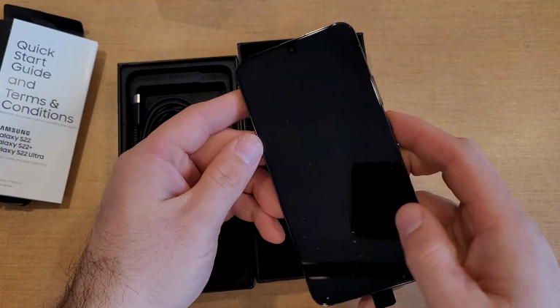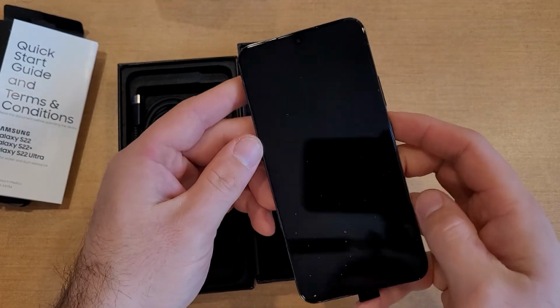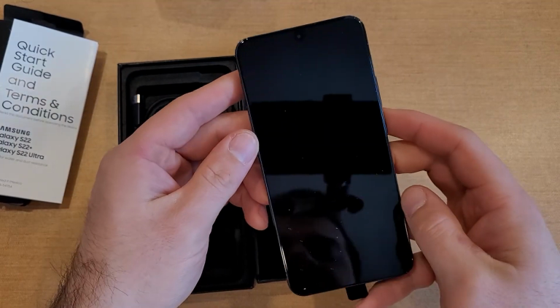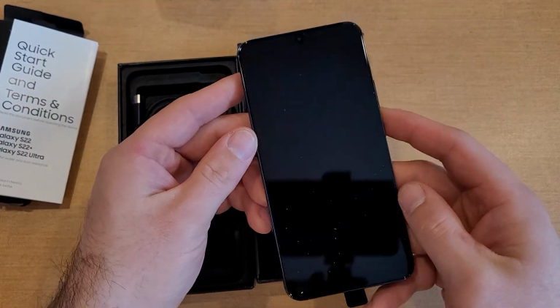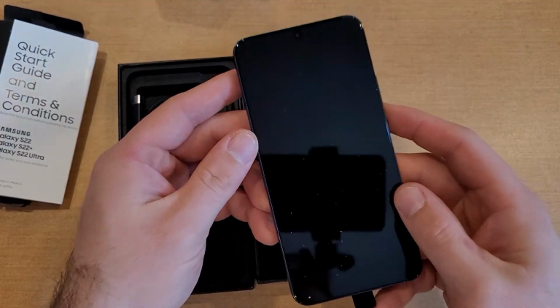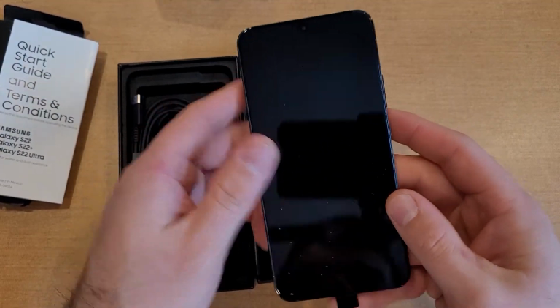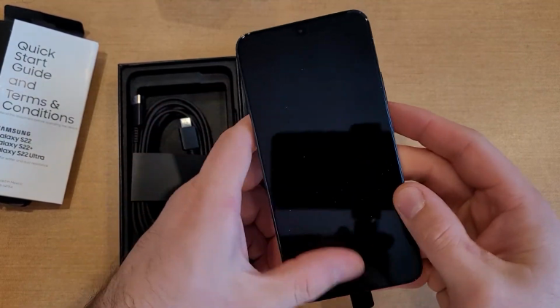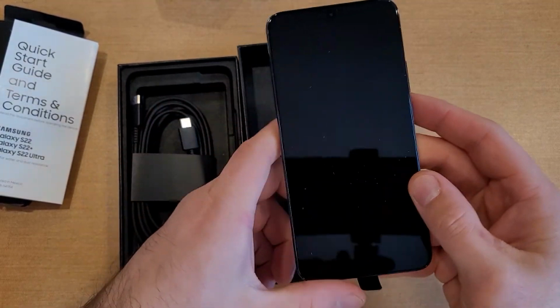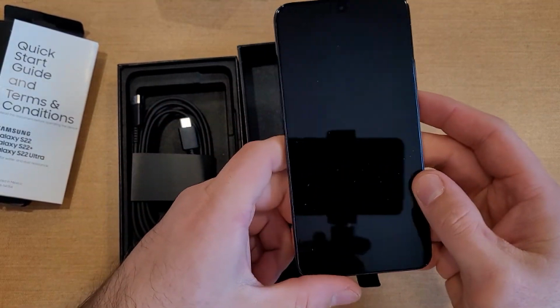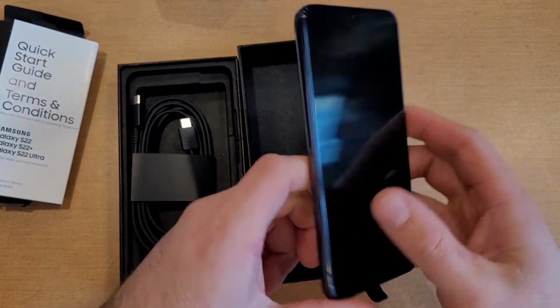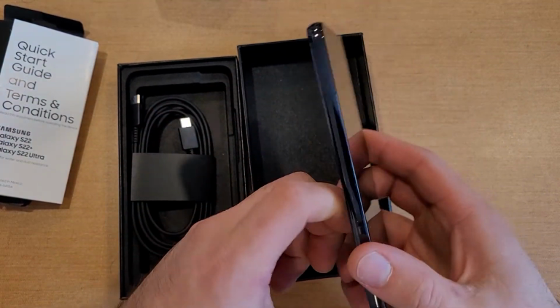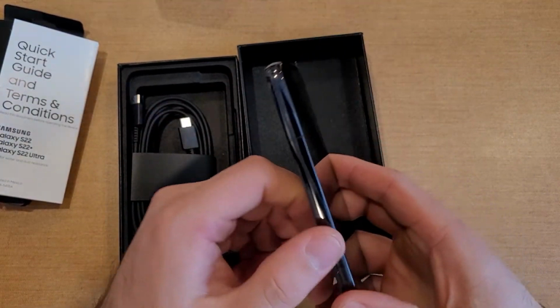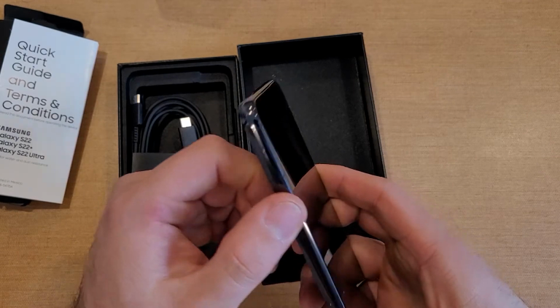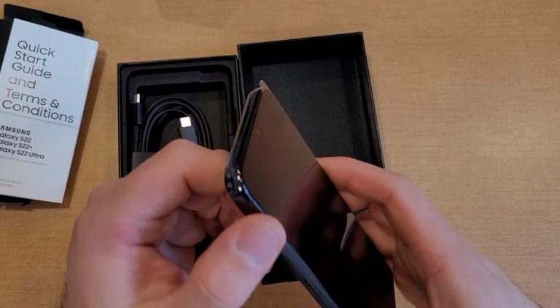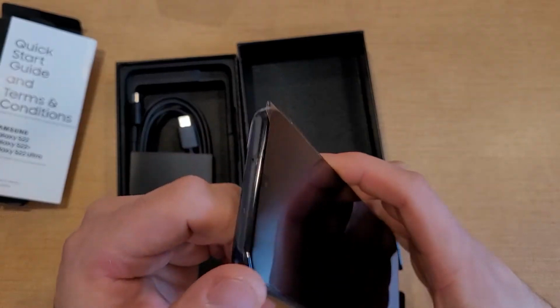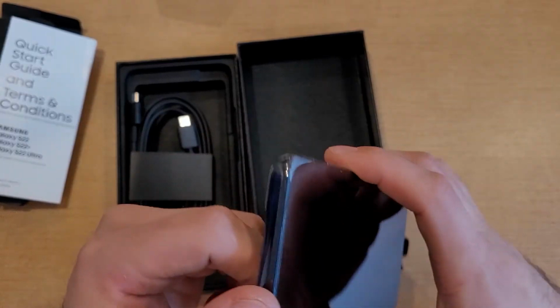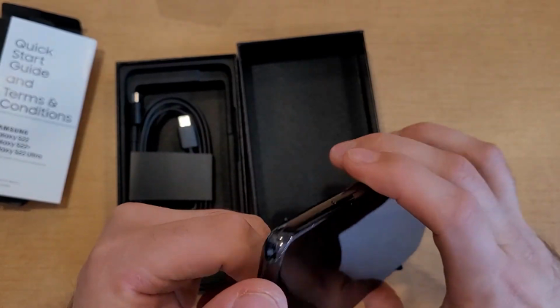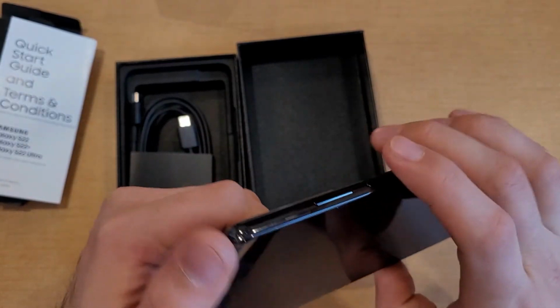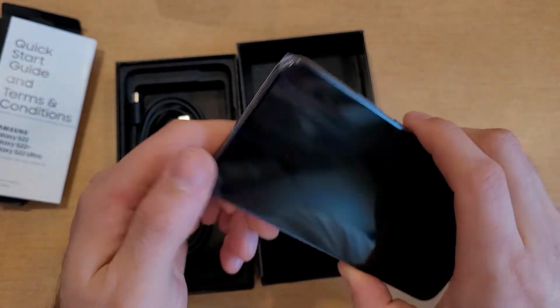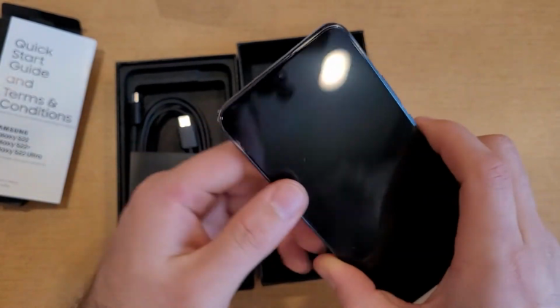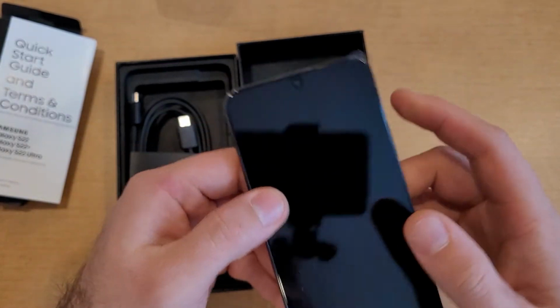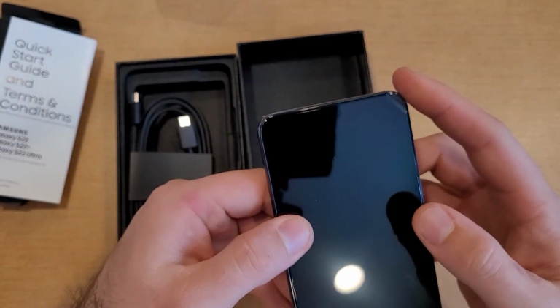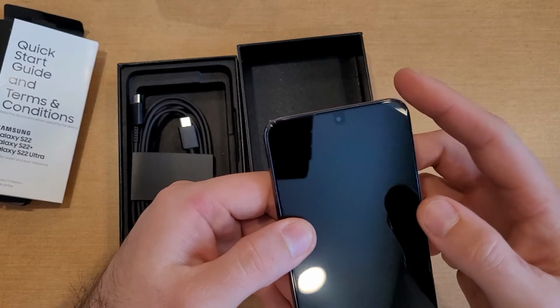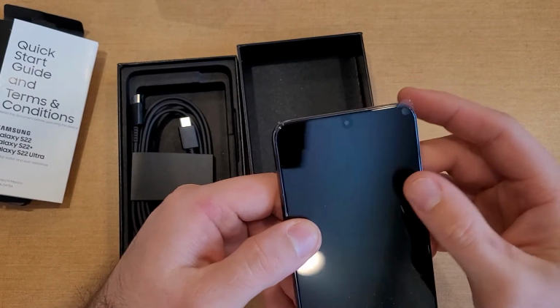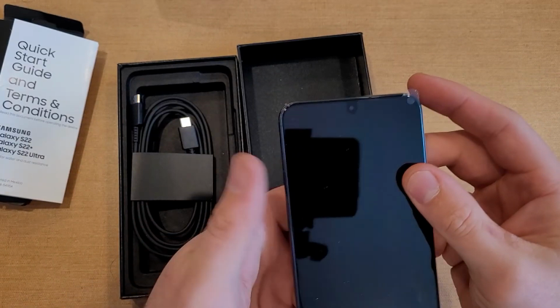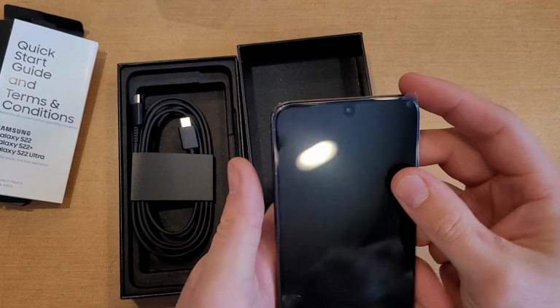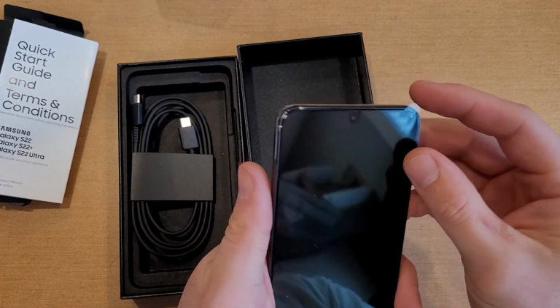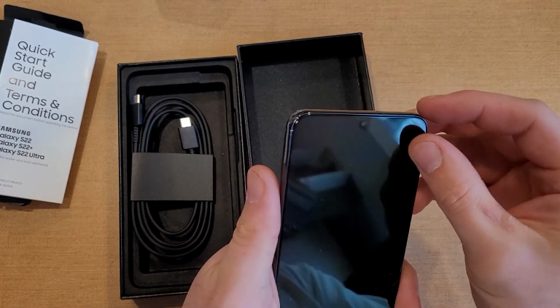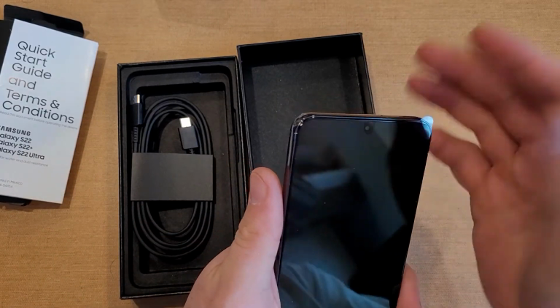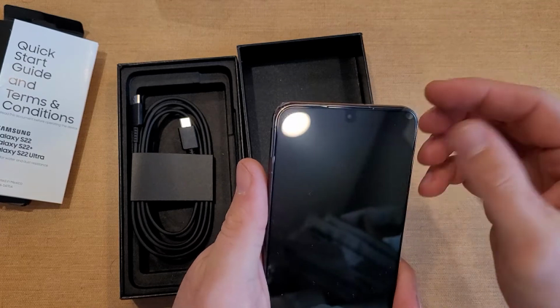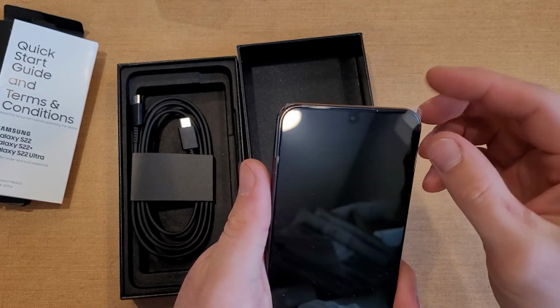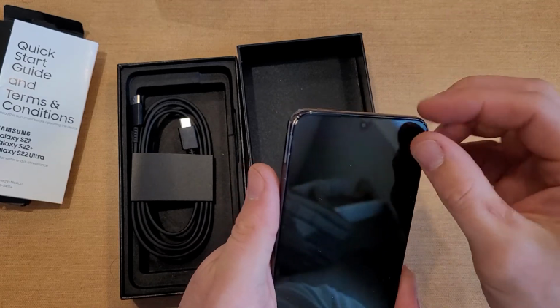As far as the device goes, it's very nice and sturdy — feels nice and heavy. It's got this metallic edge going all the way around.